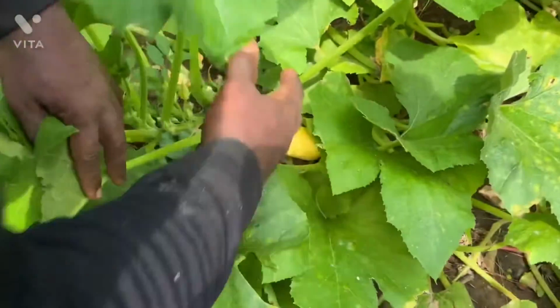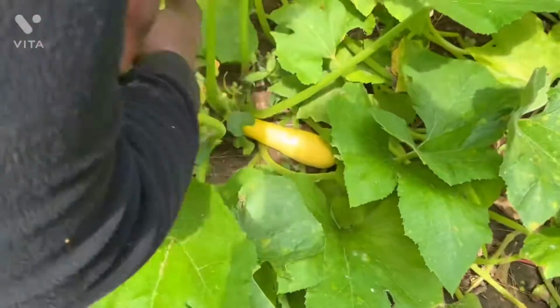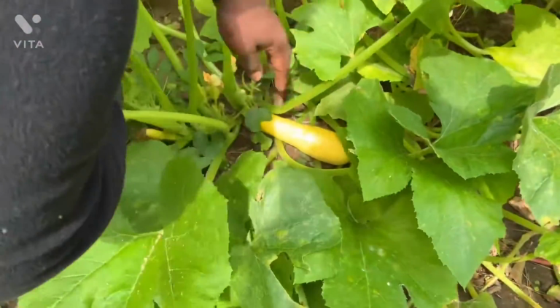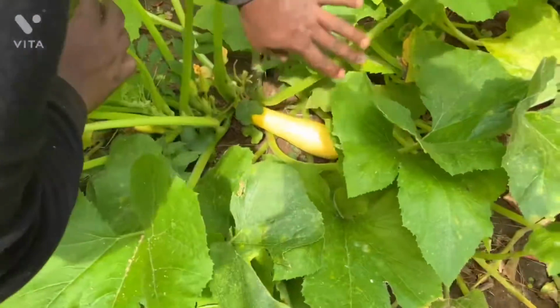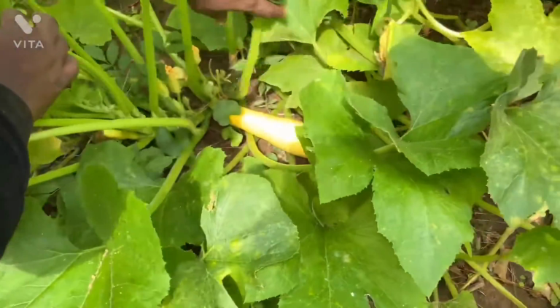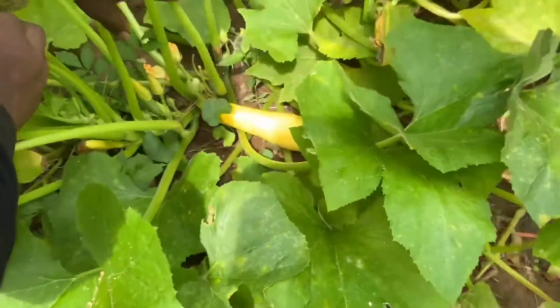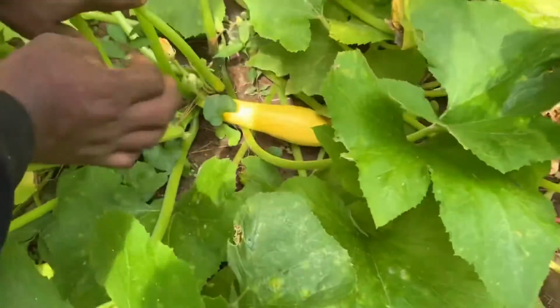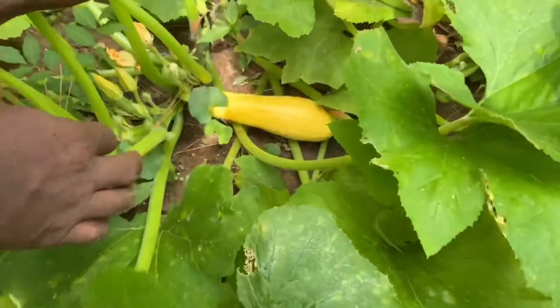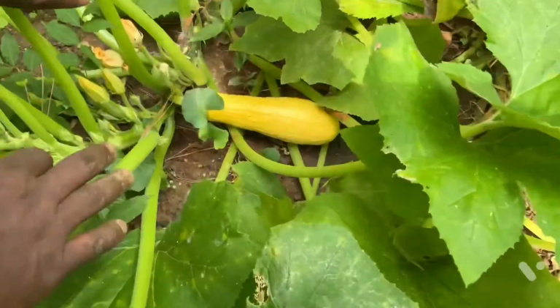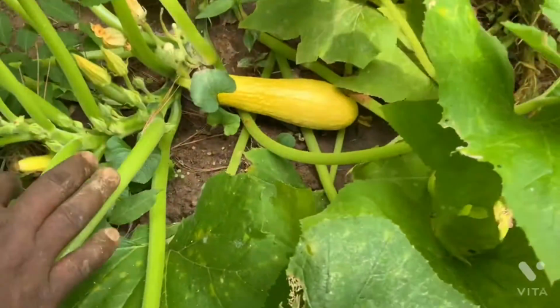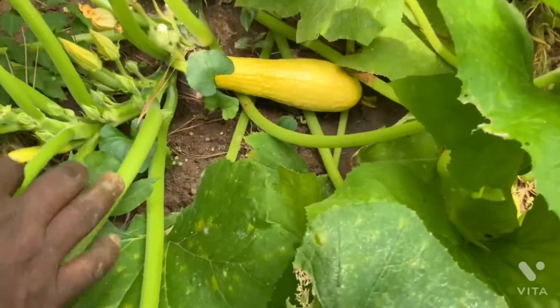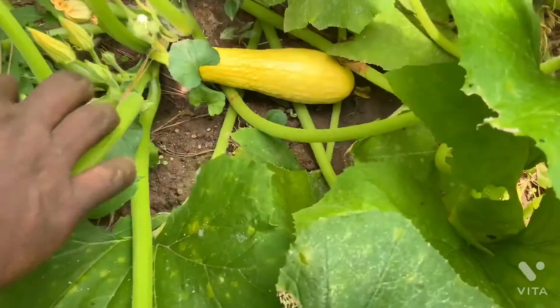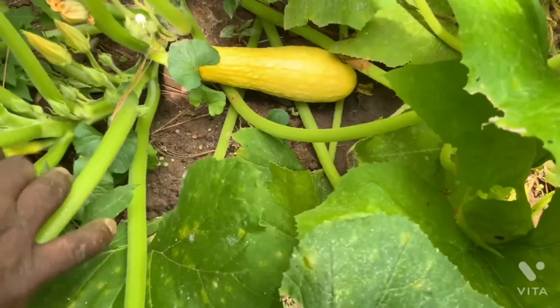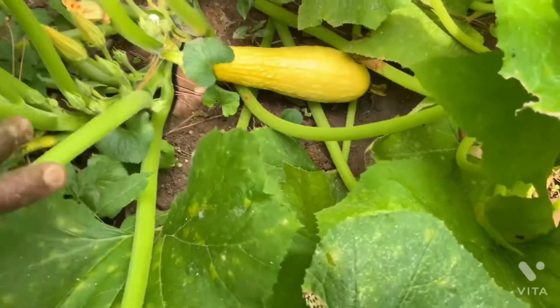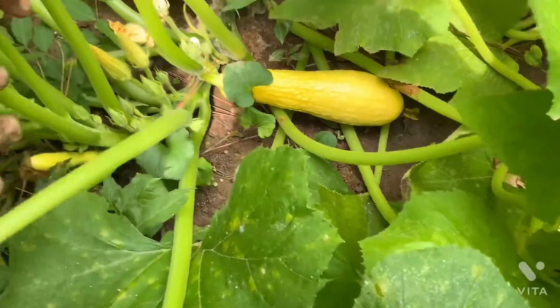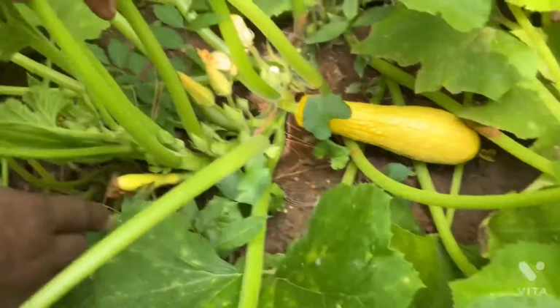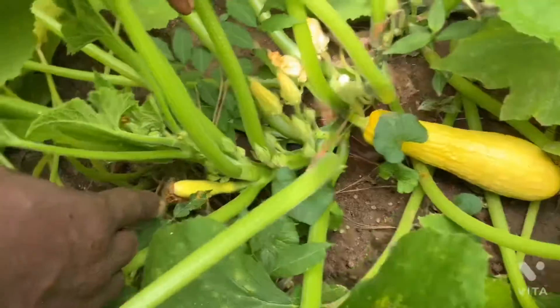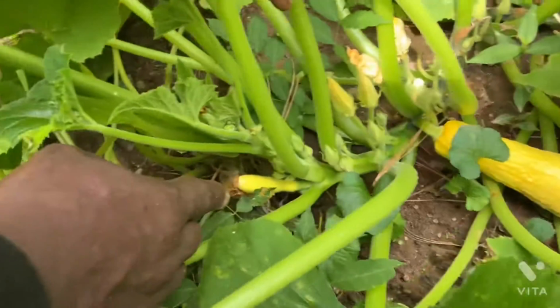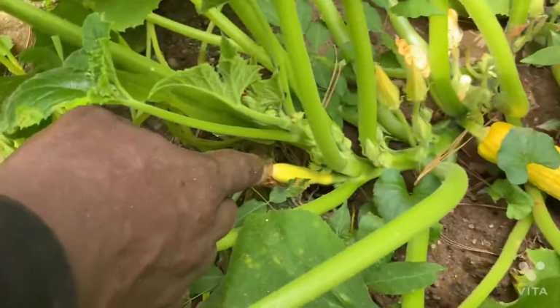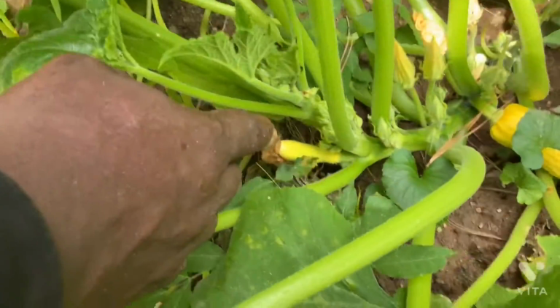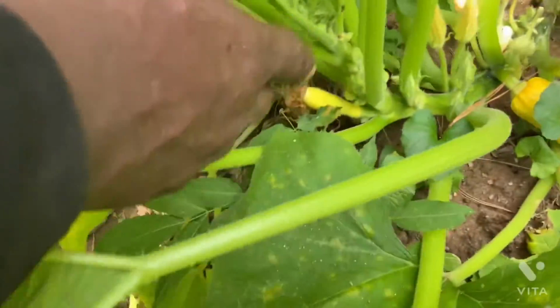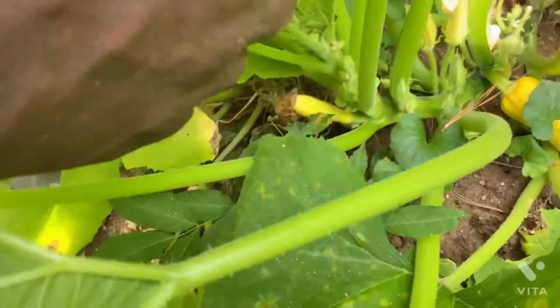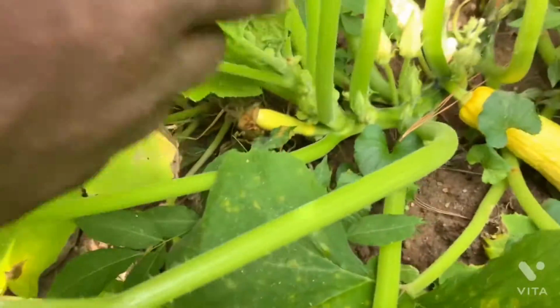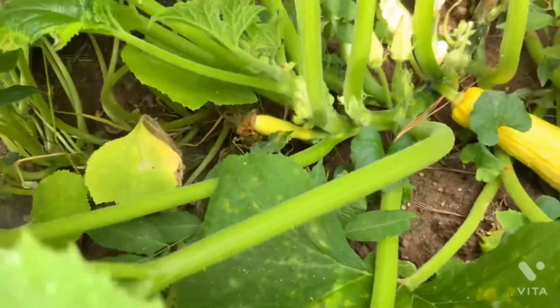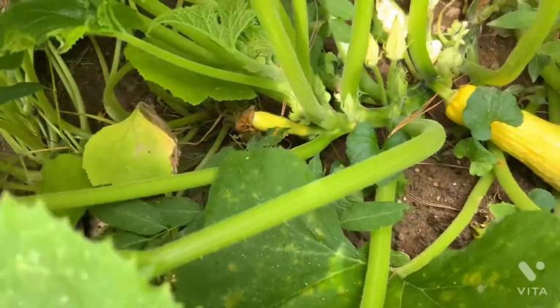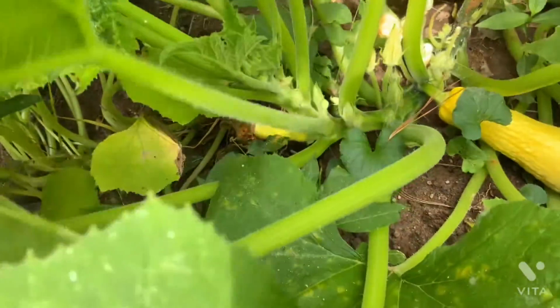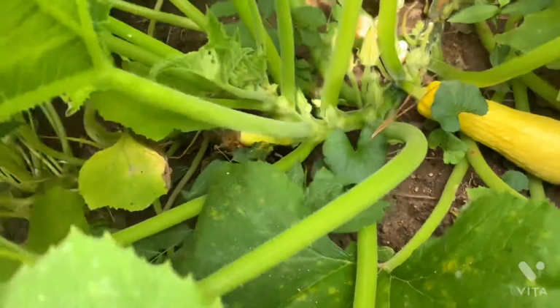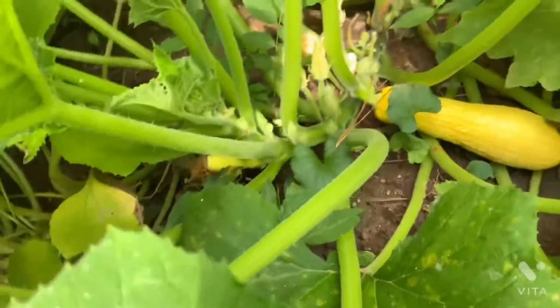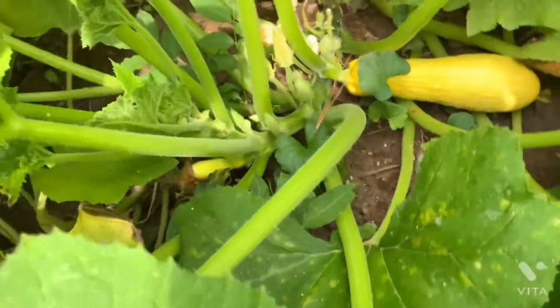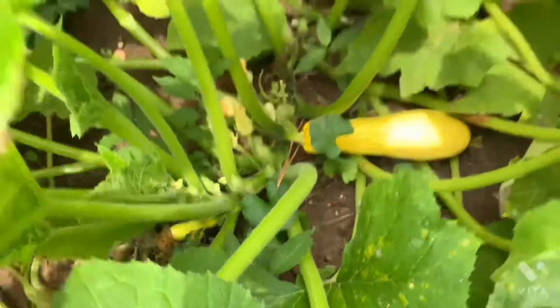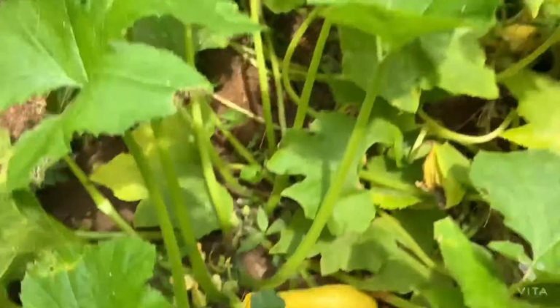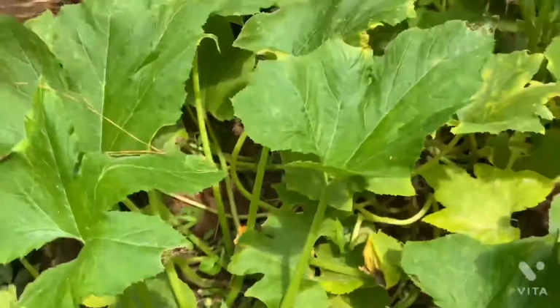This is another big one coming up right here. And look, we have a small one coming there. So they show me that they pollinated.